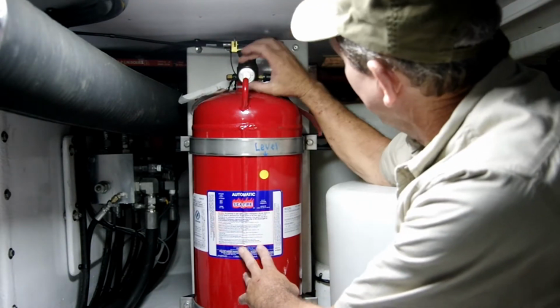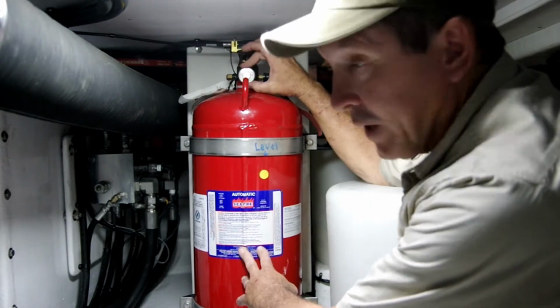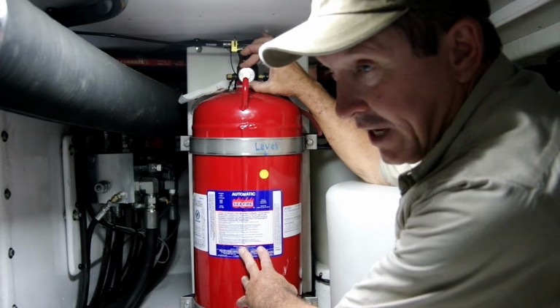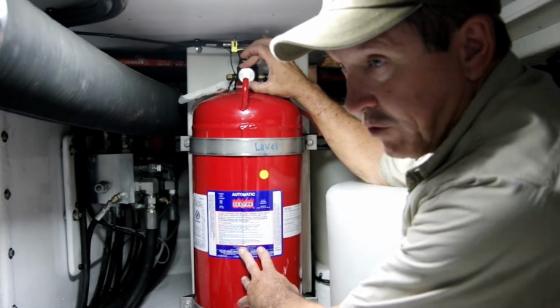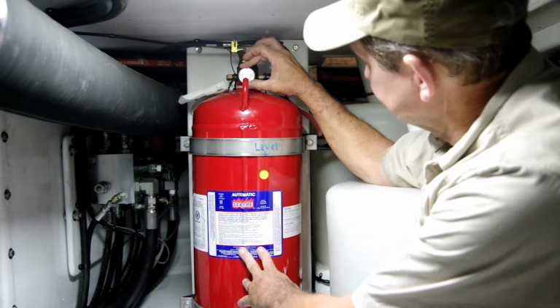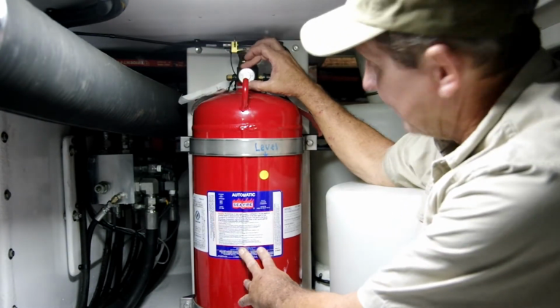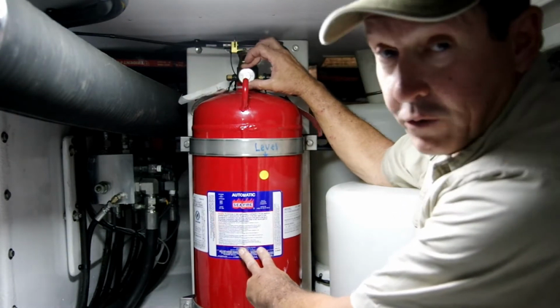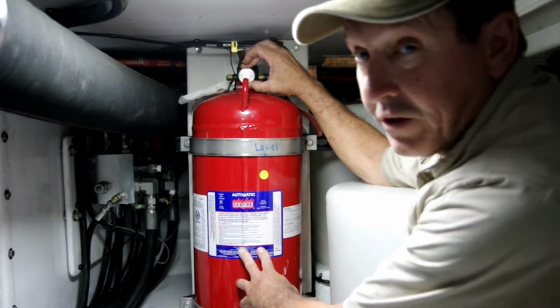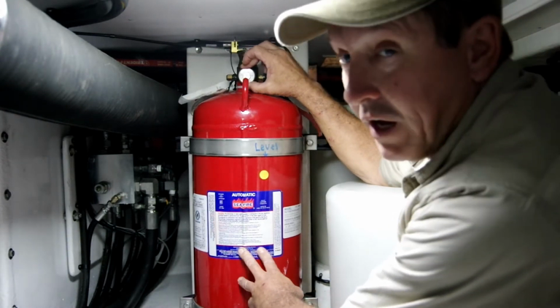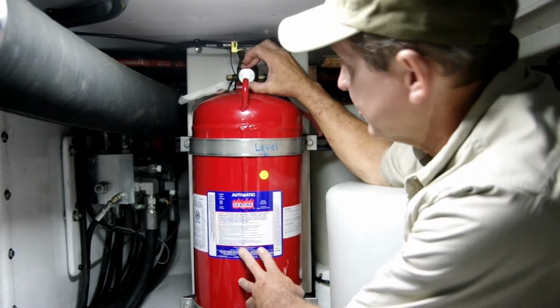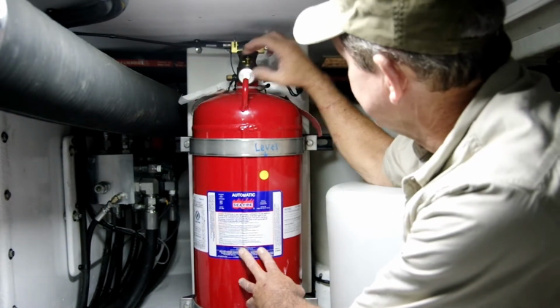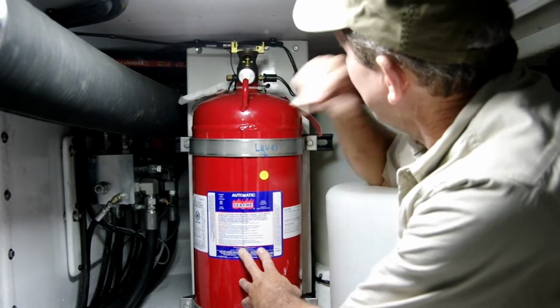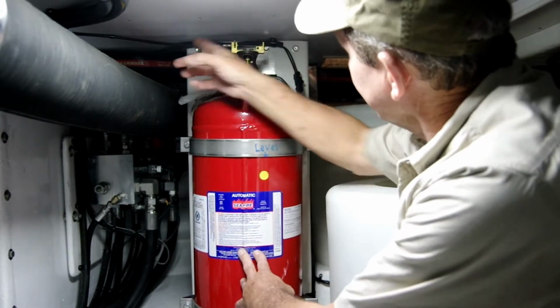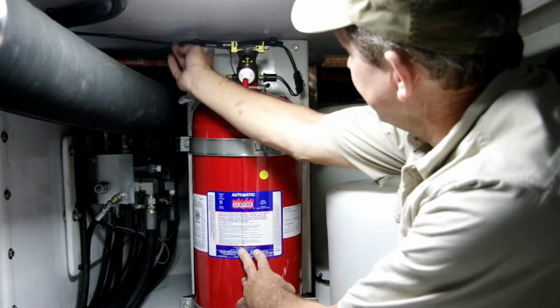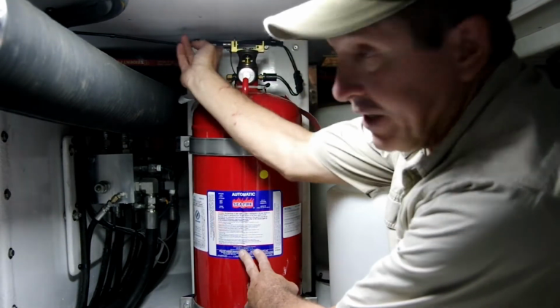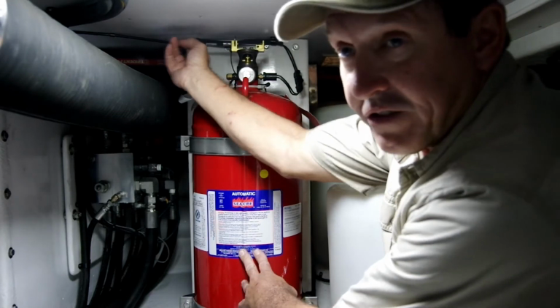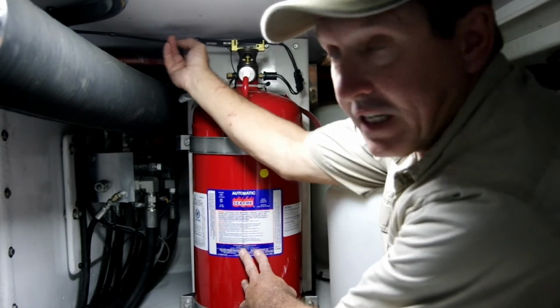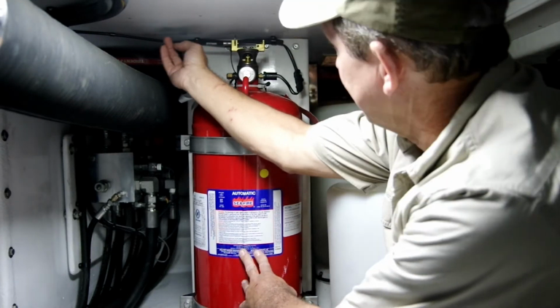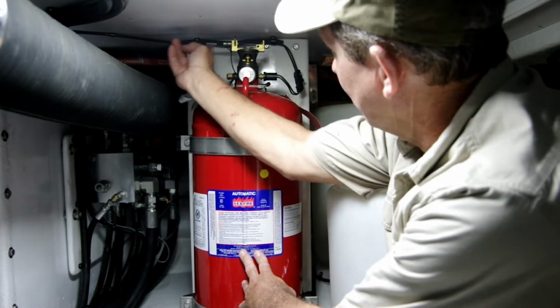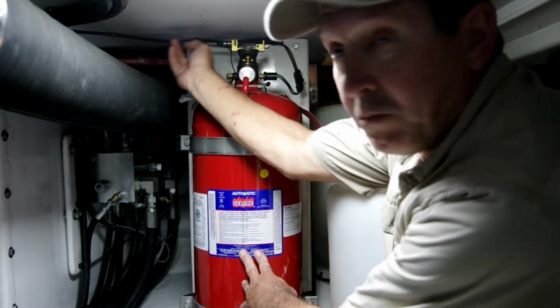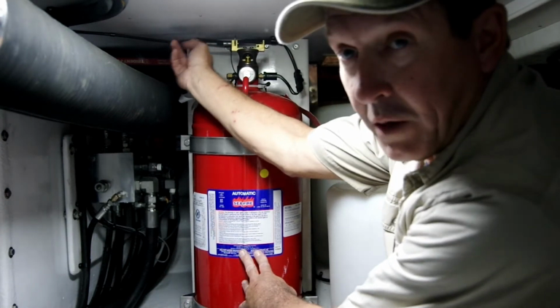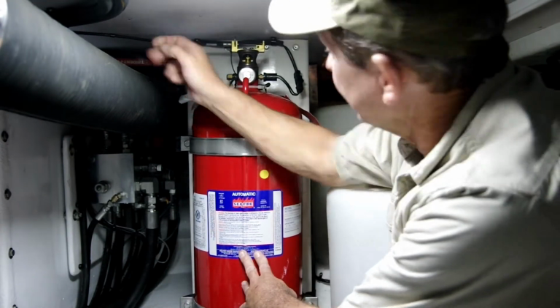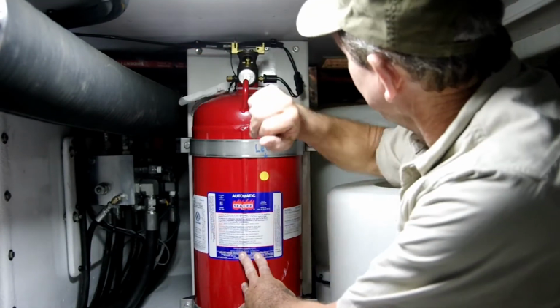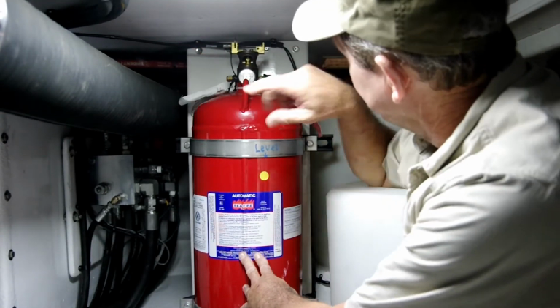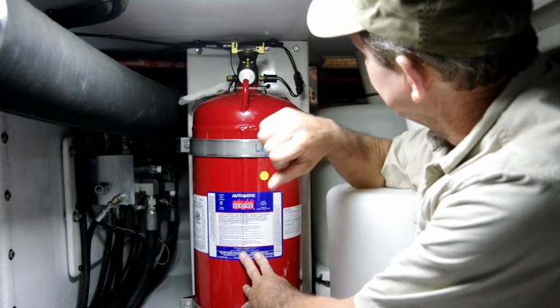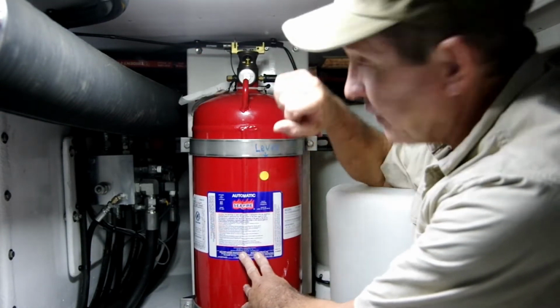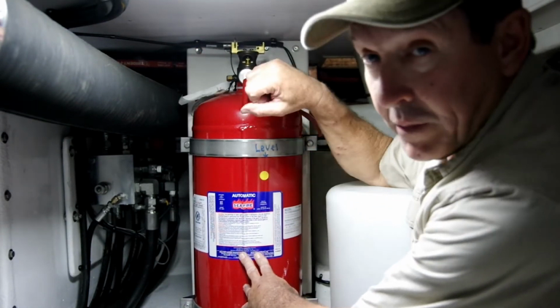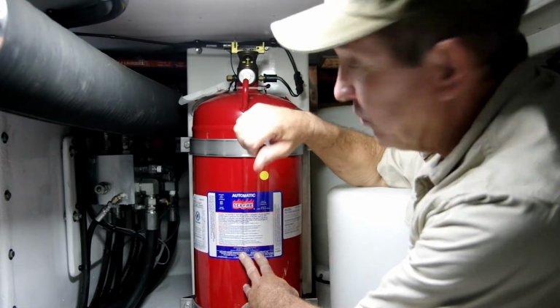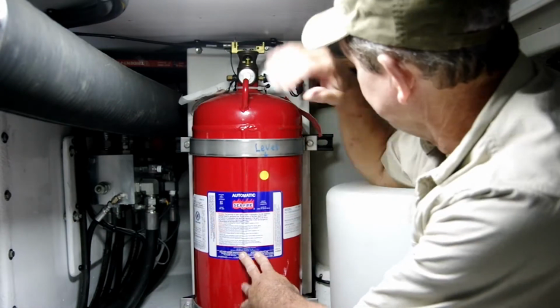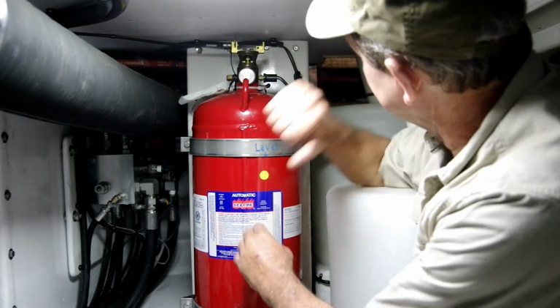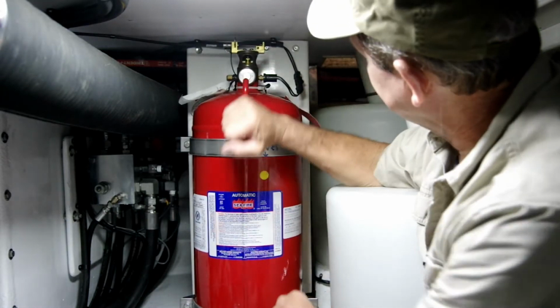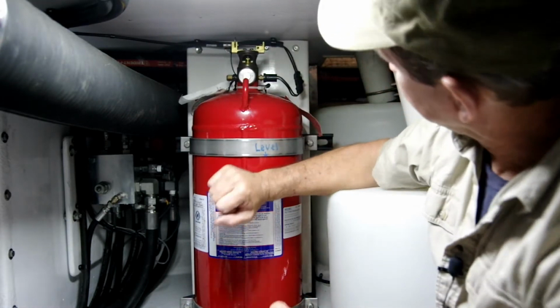Right here we have a gauge, which will tell us that the bottle is or is not pressurized. And on this side you can see here, this is a manual pull cable. So this setup does have a manual pull station — it's really nicely done.